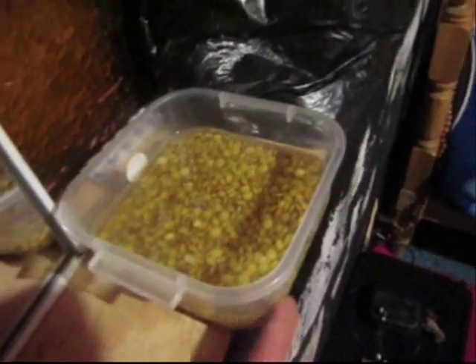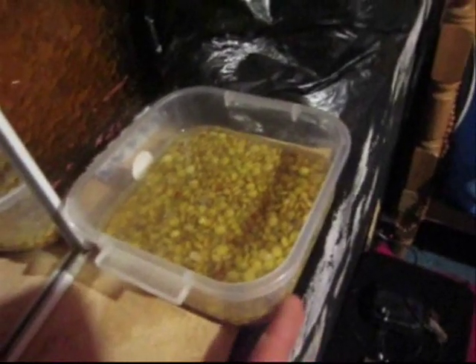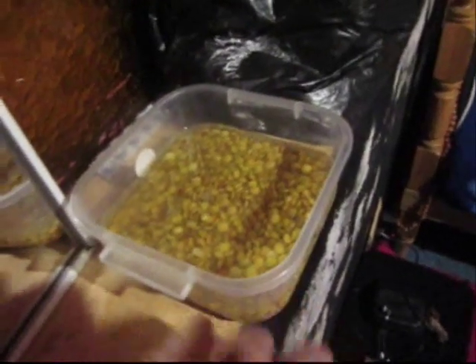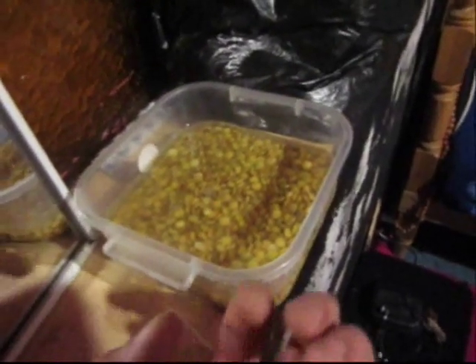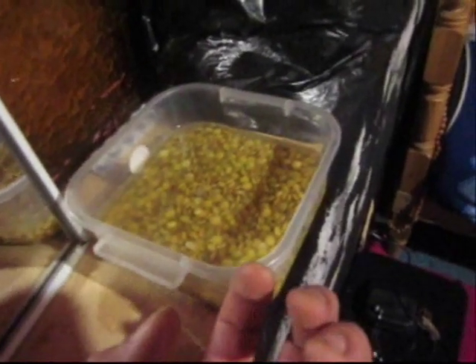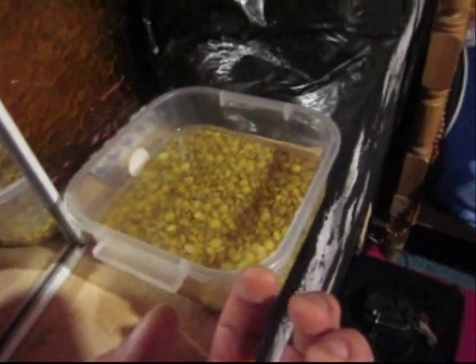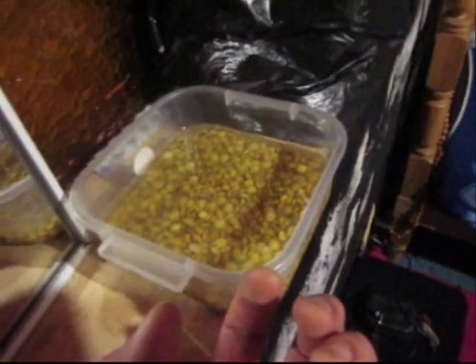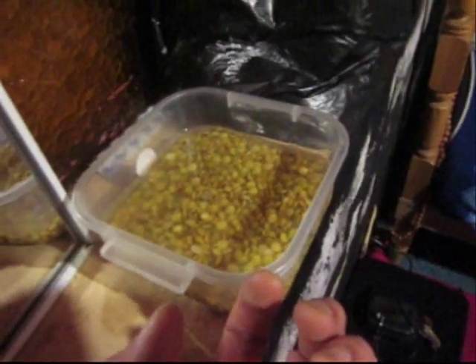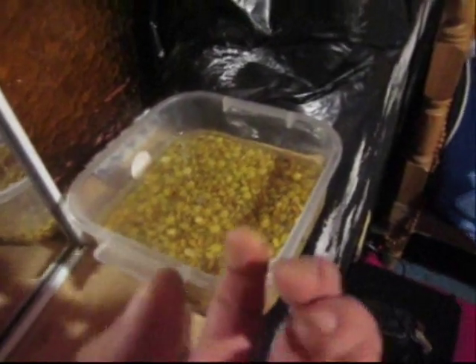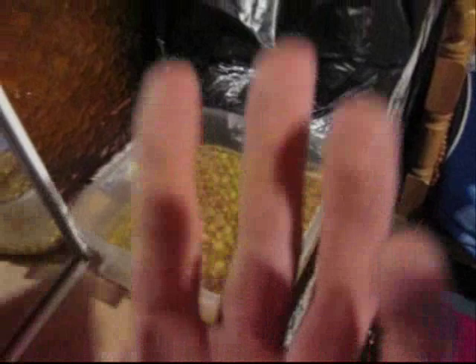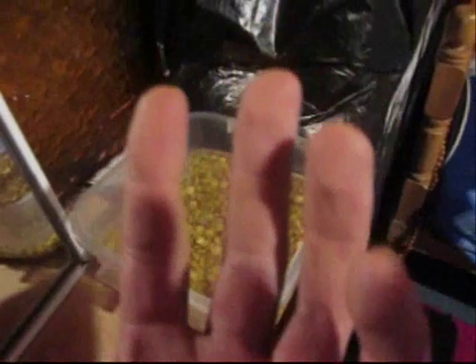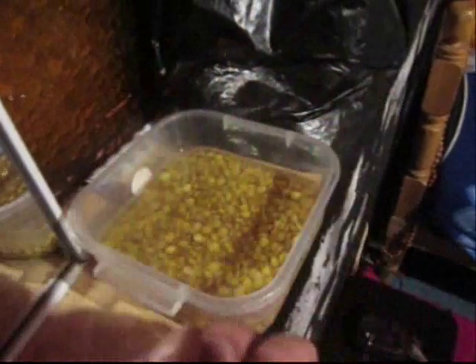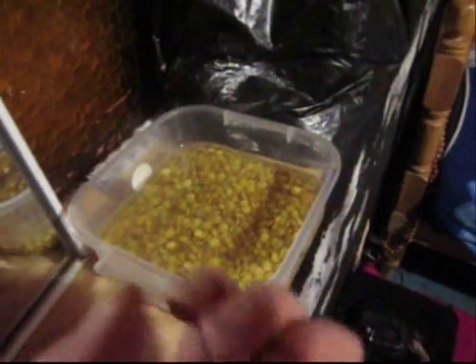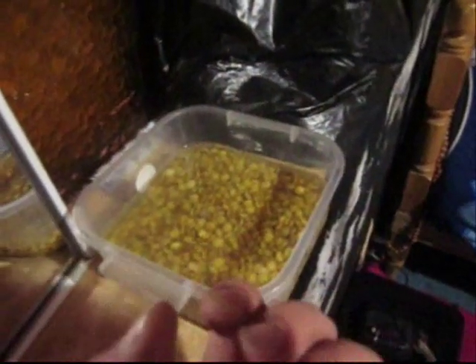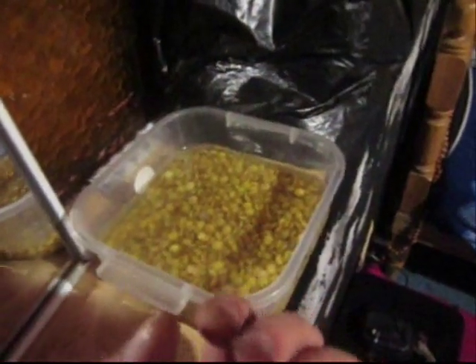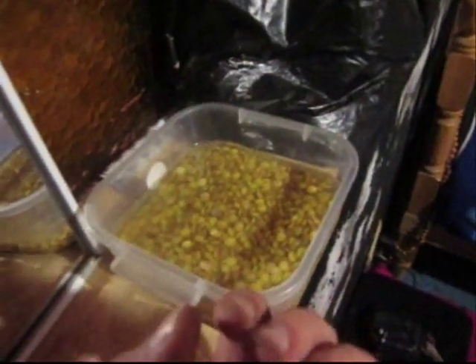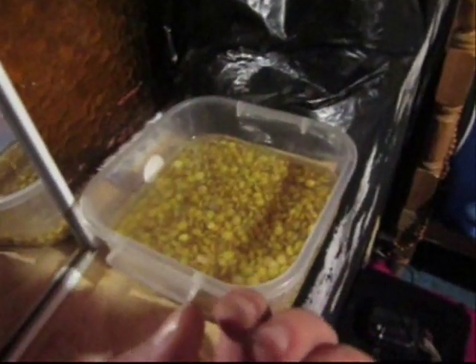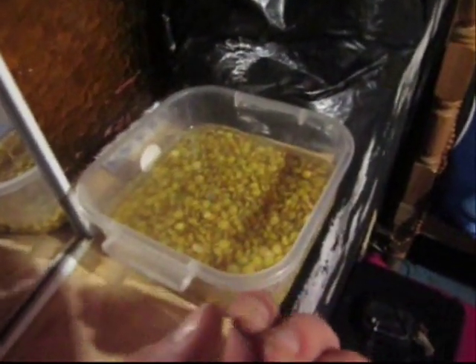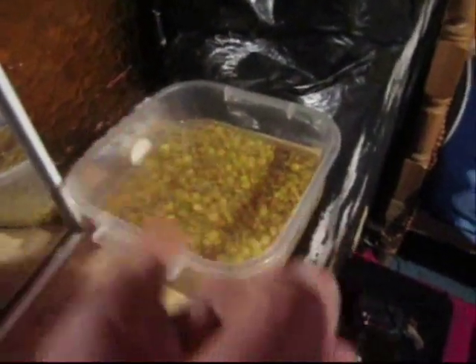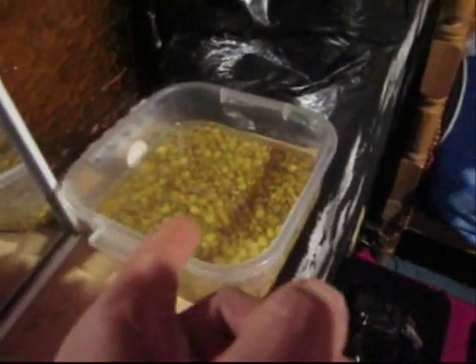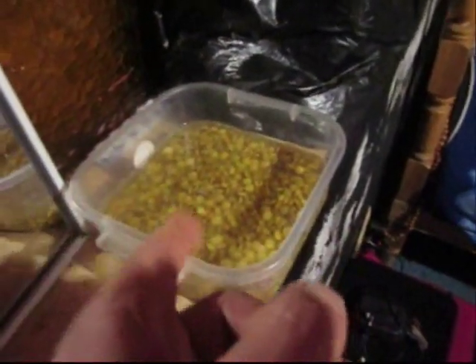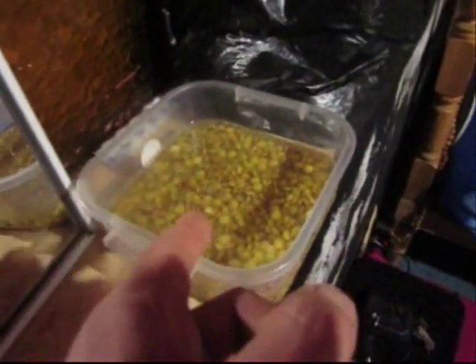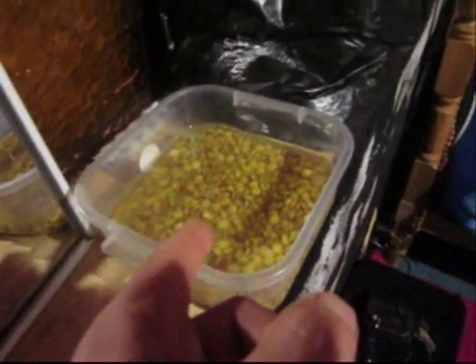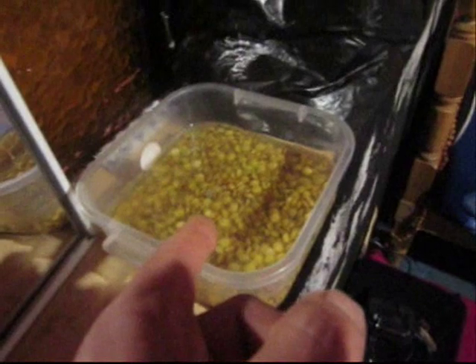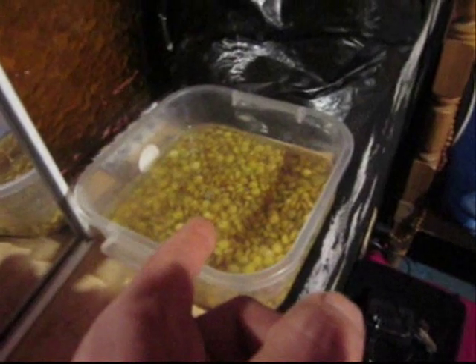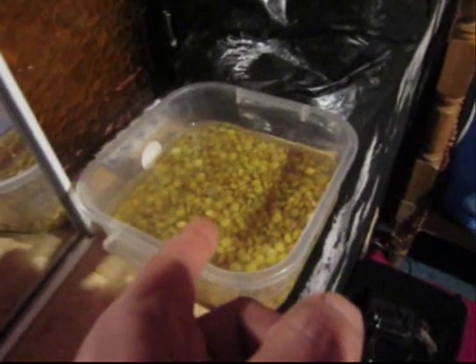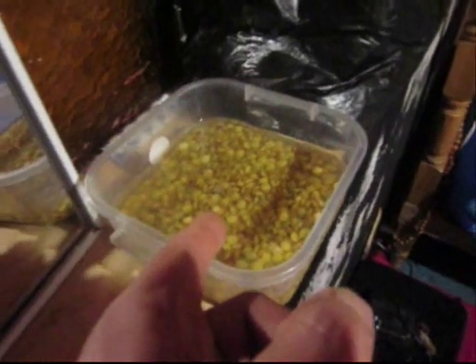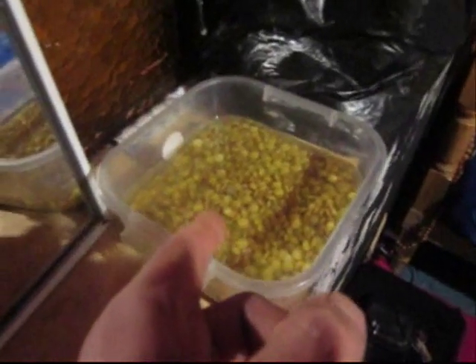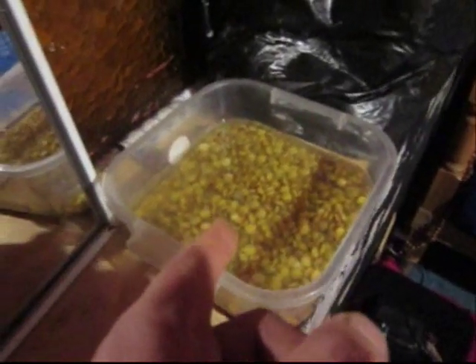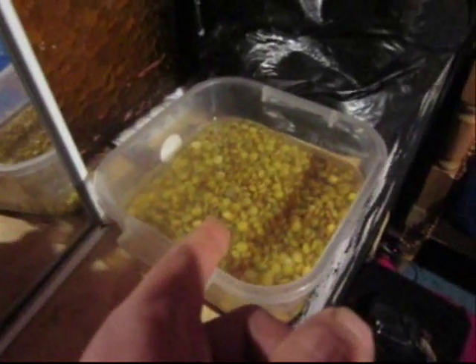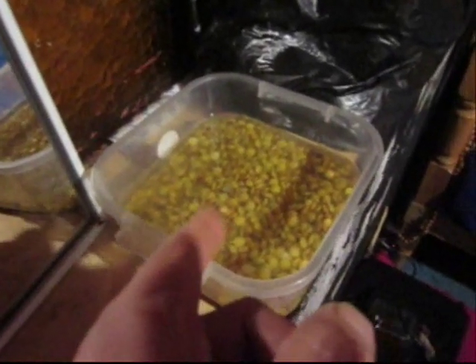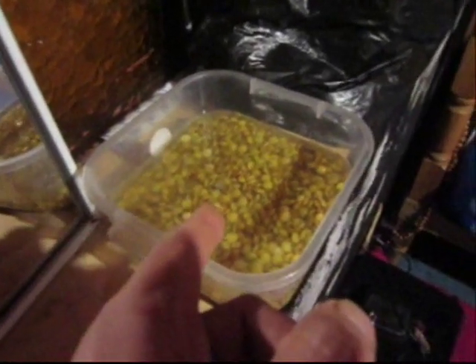These lentils, they will start to — I don't know the name — like germinate, like grow. They will start growing. And this you can eat. It is very good for eating. We will see it tomorrow maybe.